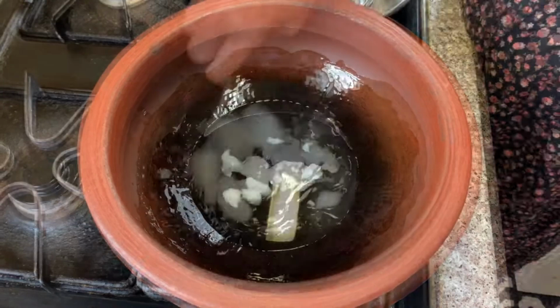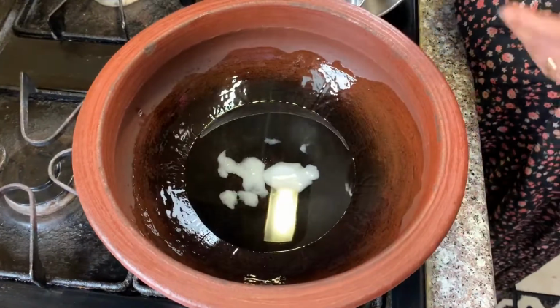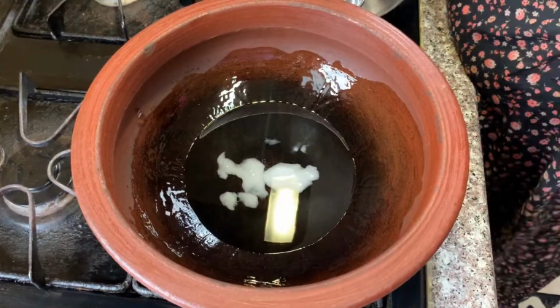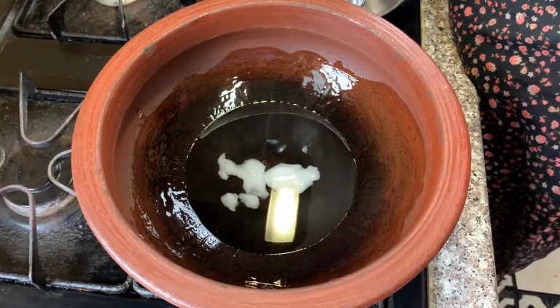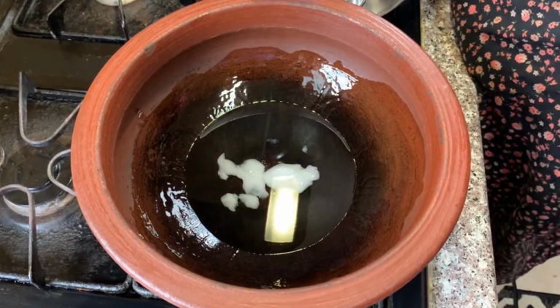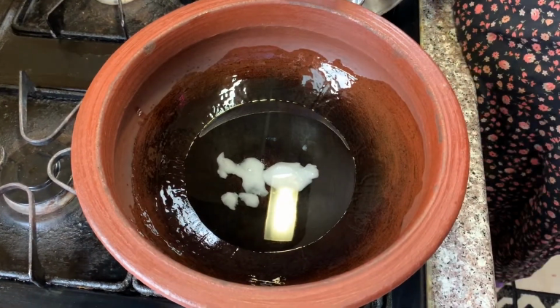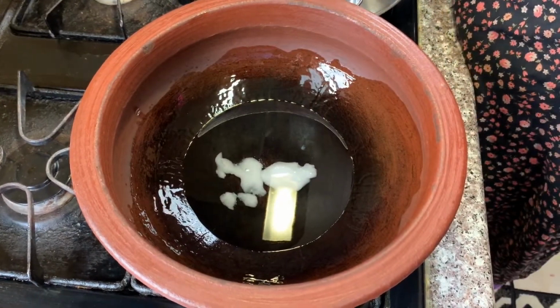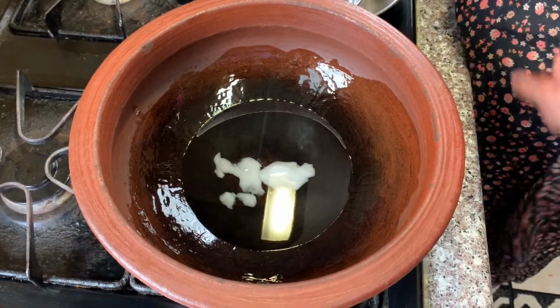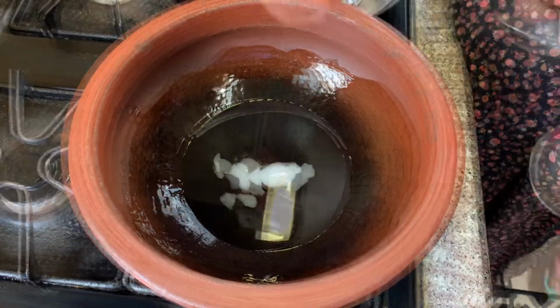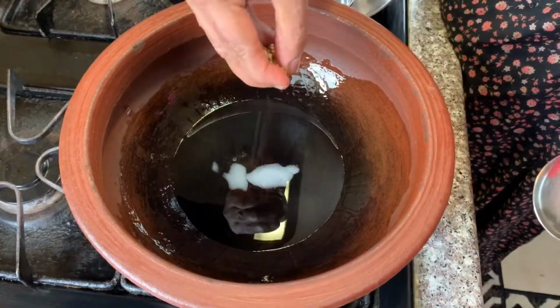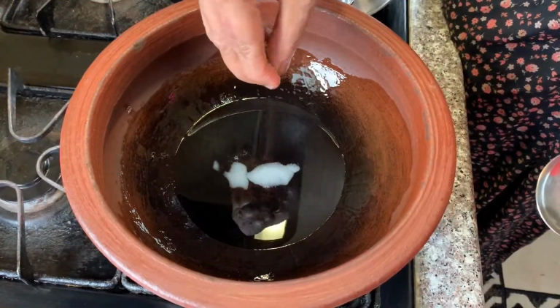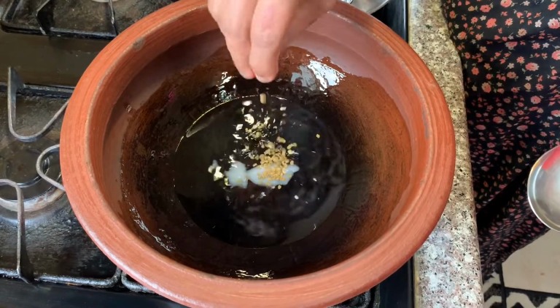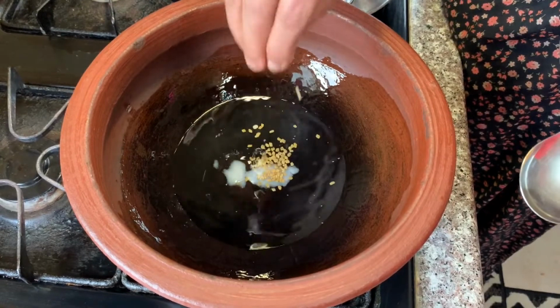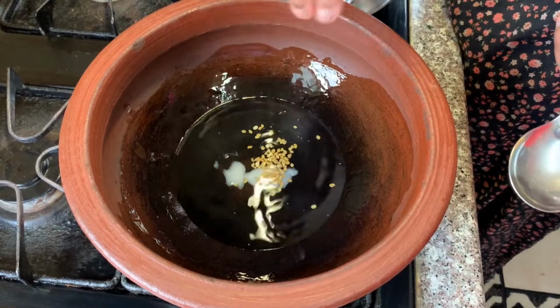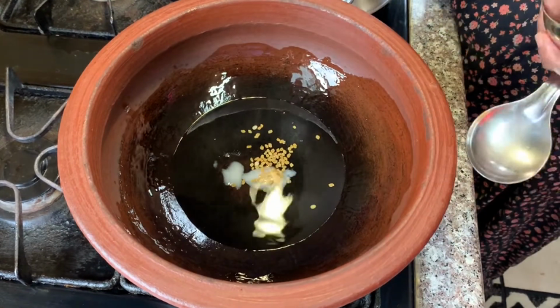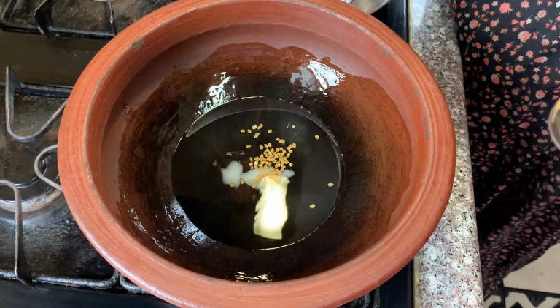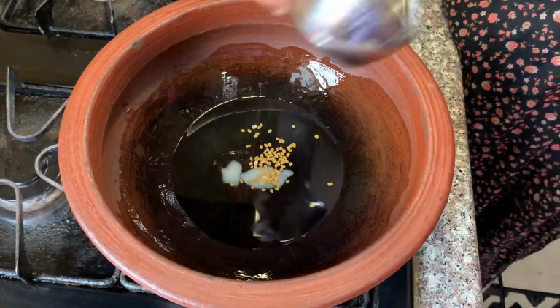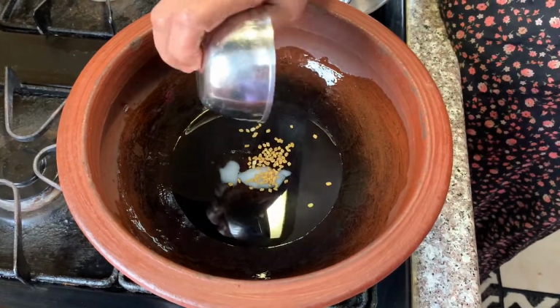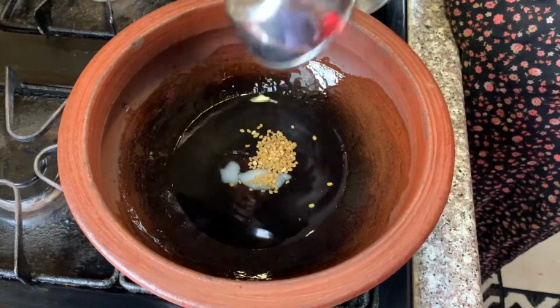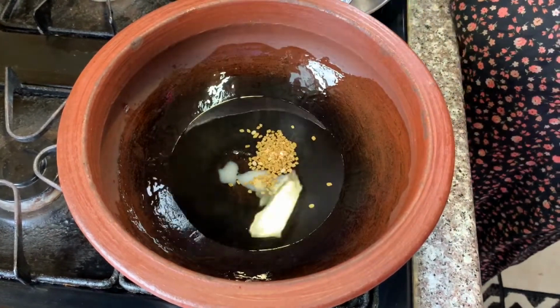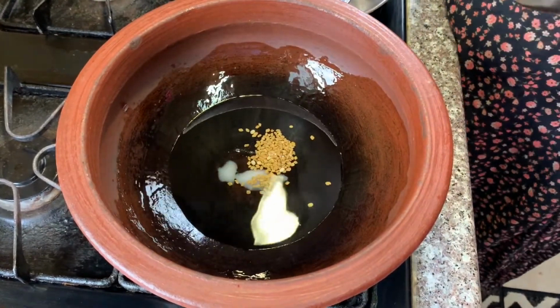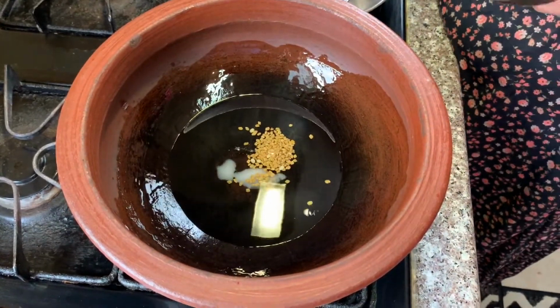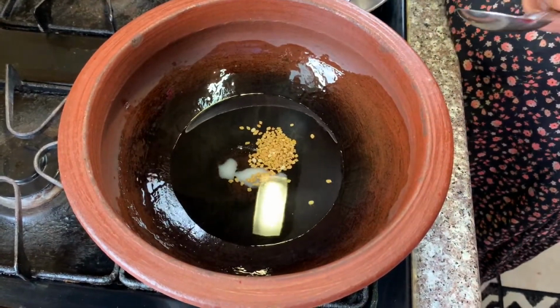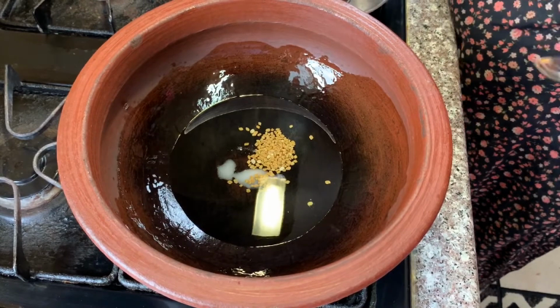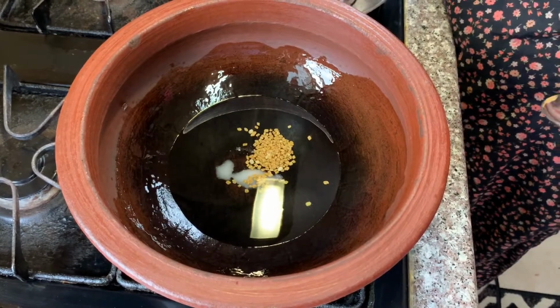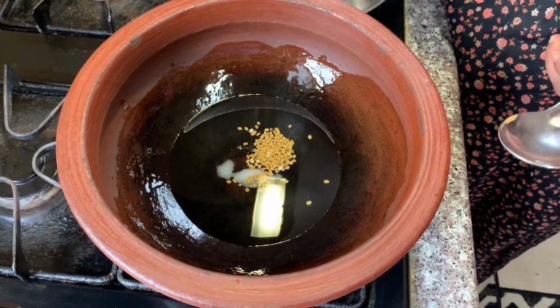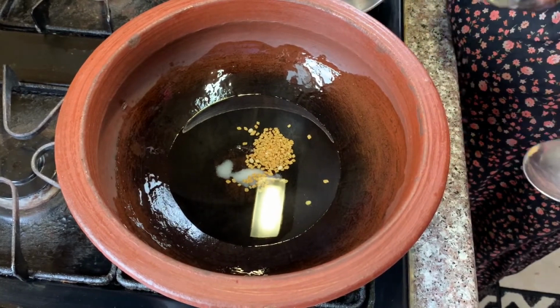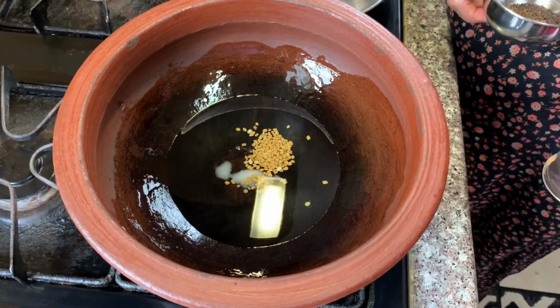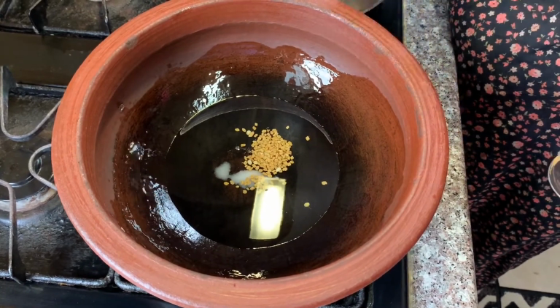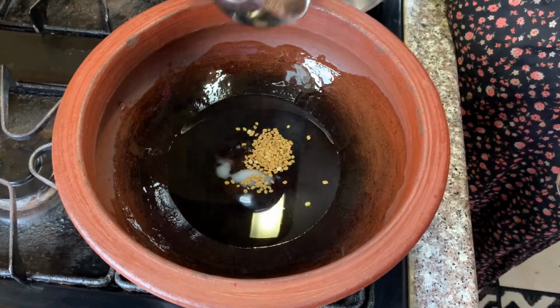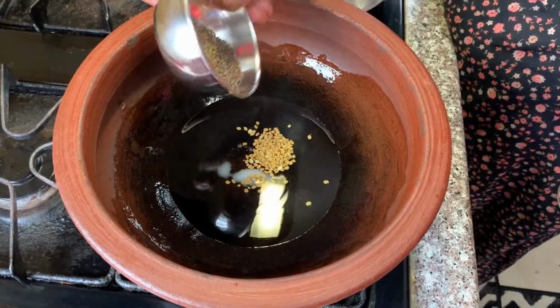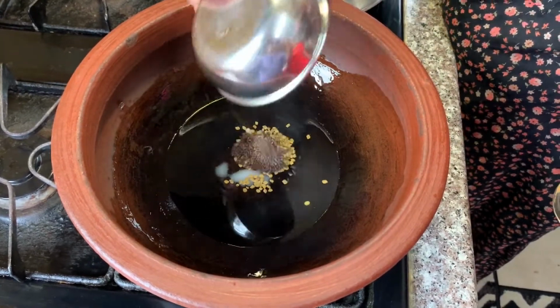Add a tablespoon of the sauce, and add a tablespoon of the sauce.